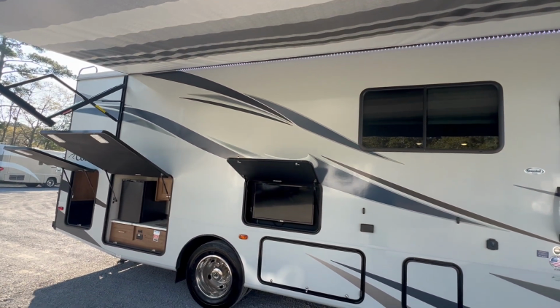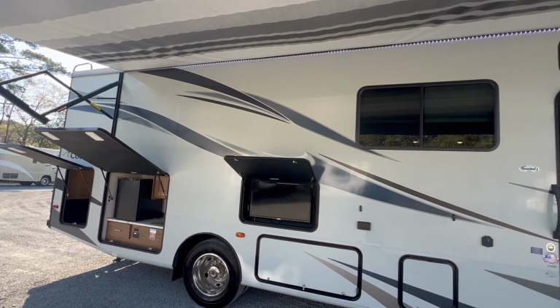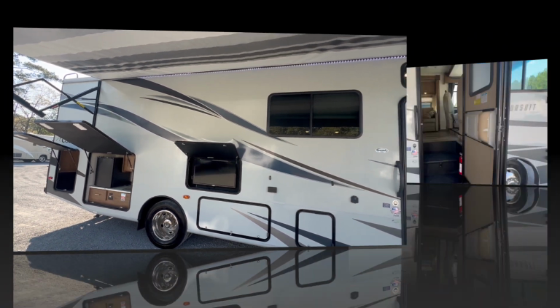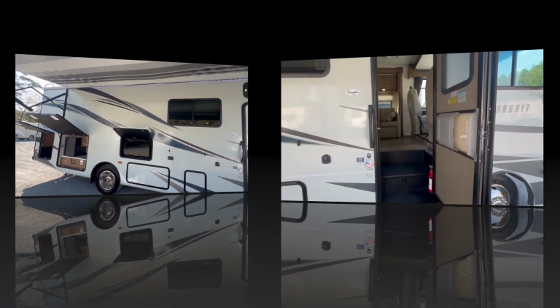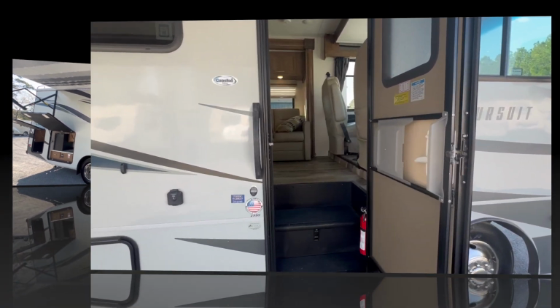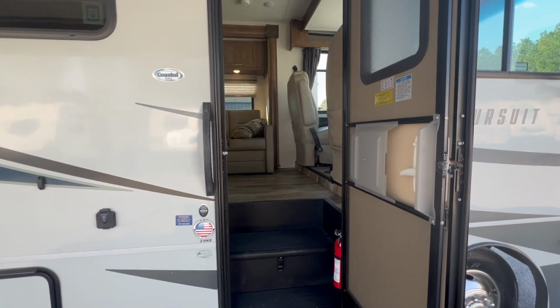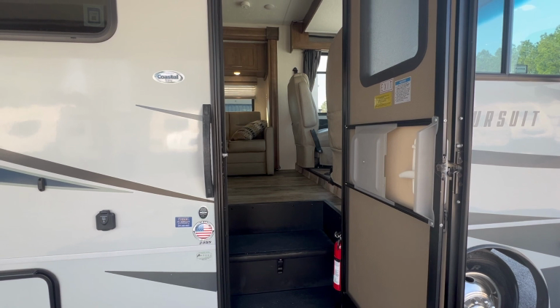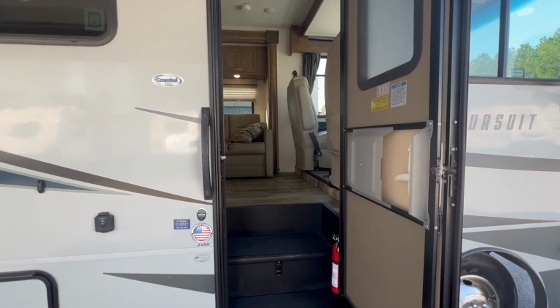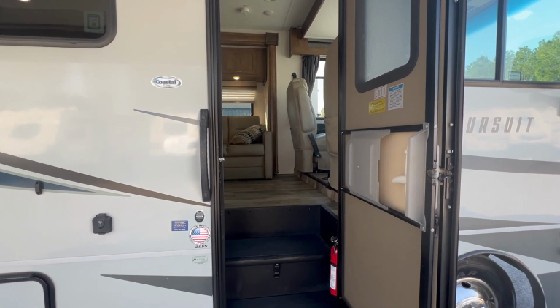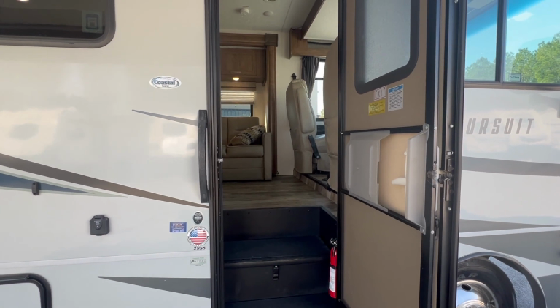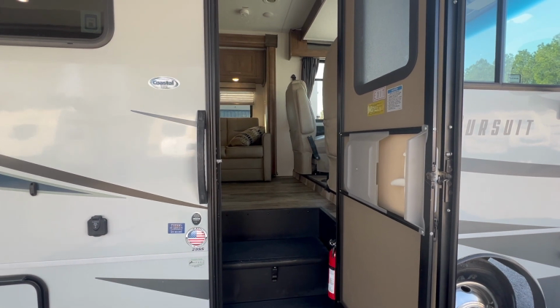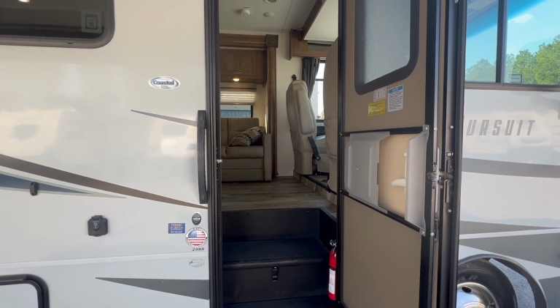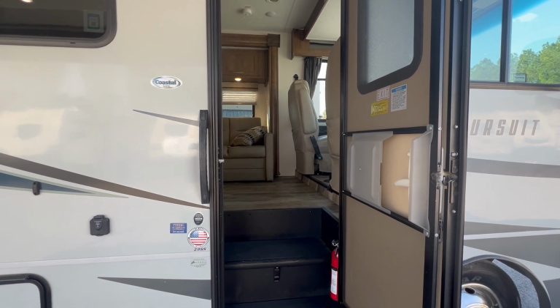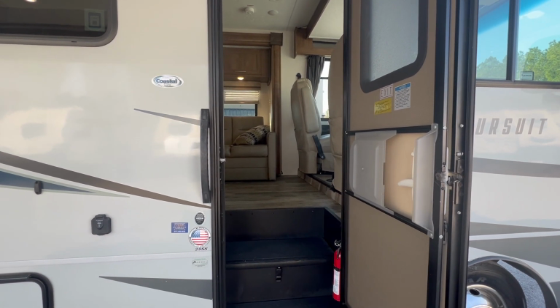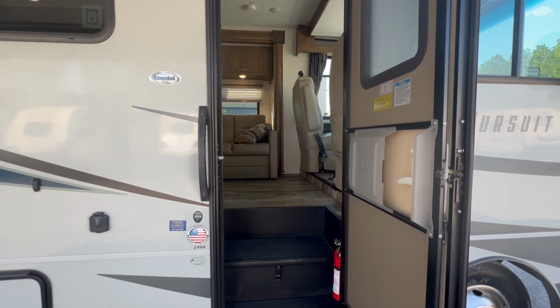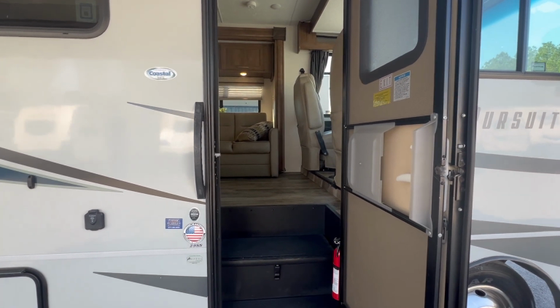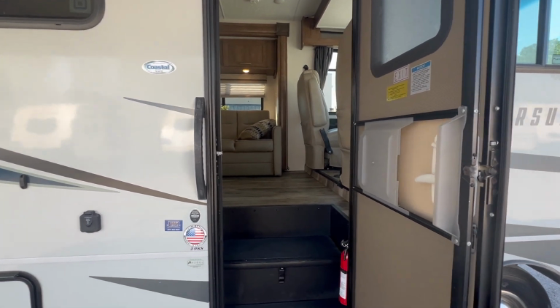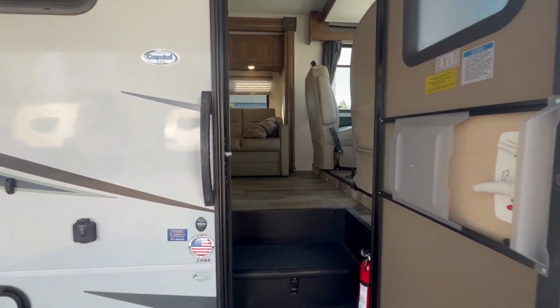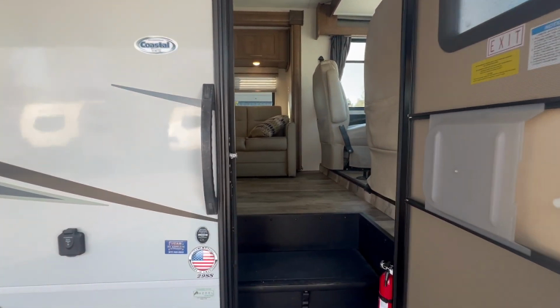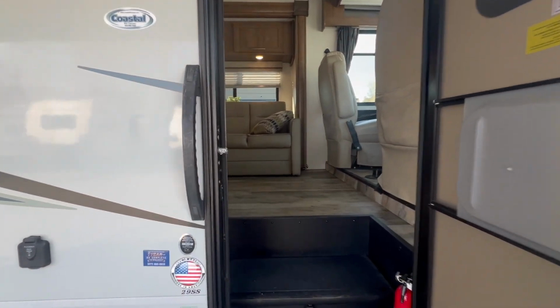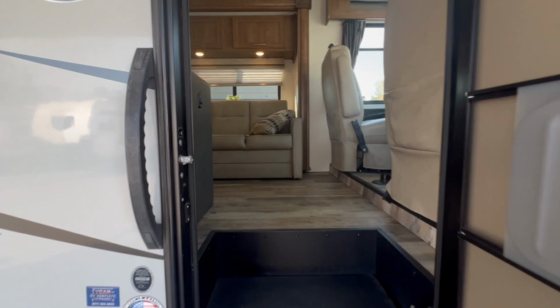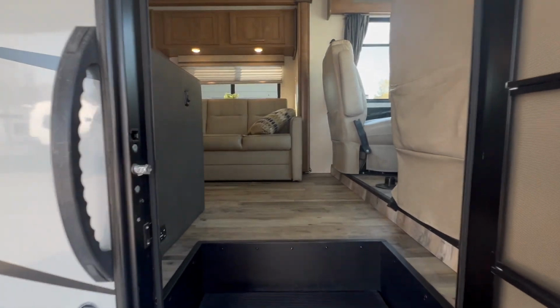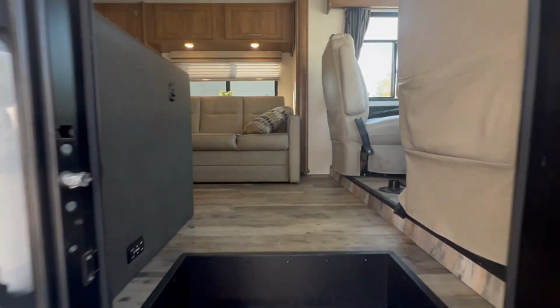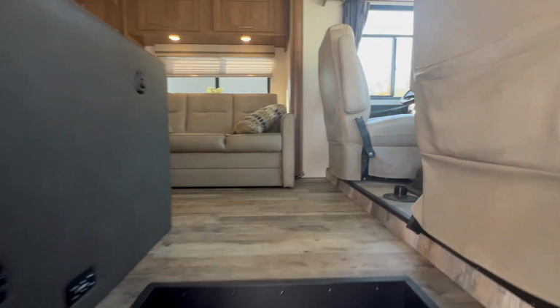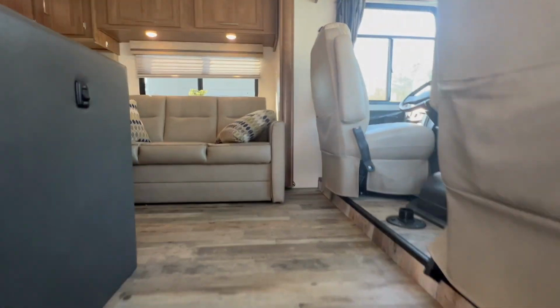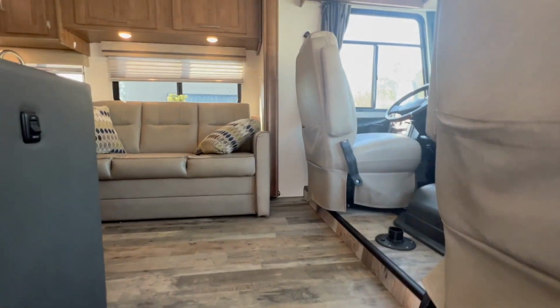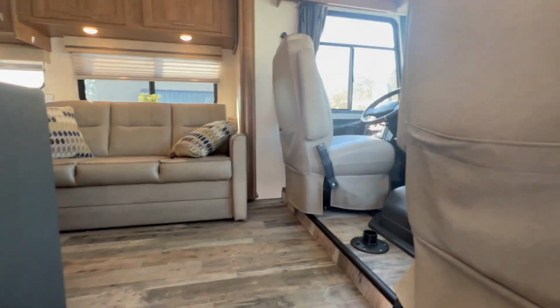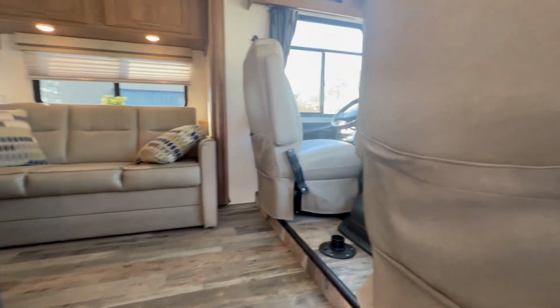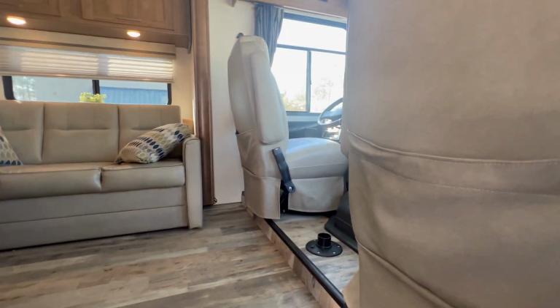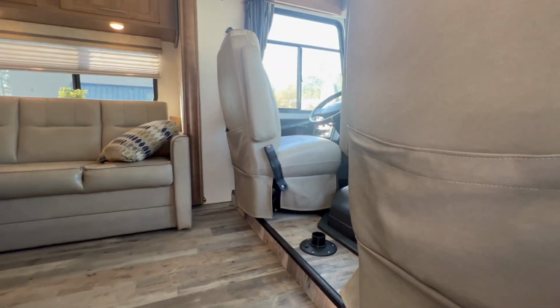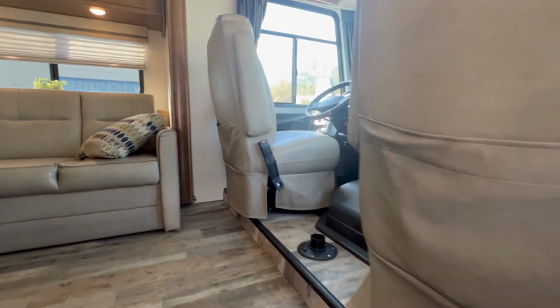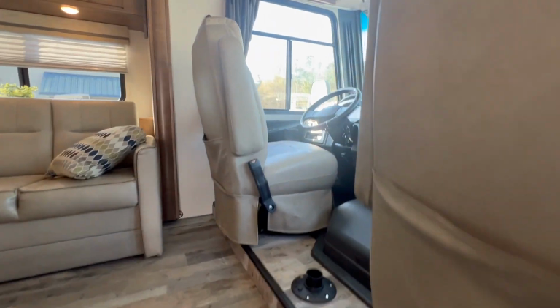Let's take a walk inside. We're viewing the 2020 Coachmen Pursuit, available at Coastal RV Center in Ravenel, South Carolina. This coach is in excellent condition.